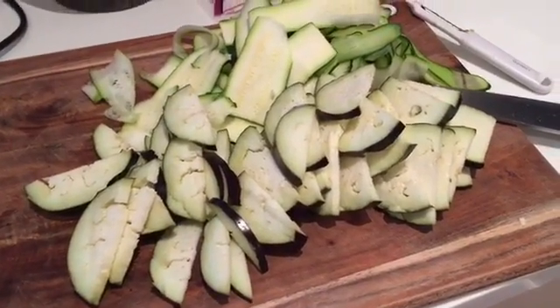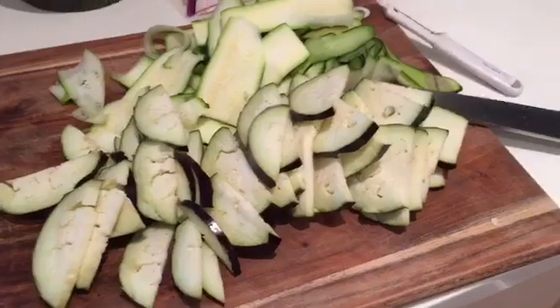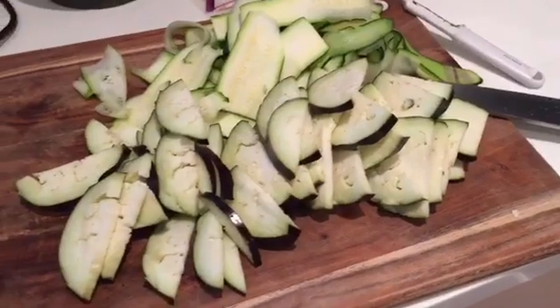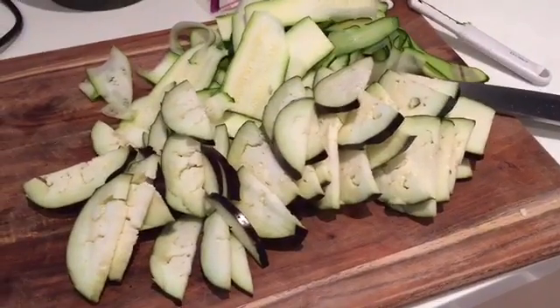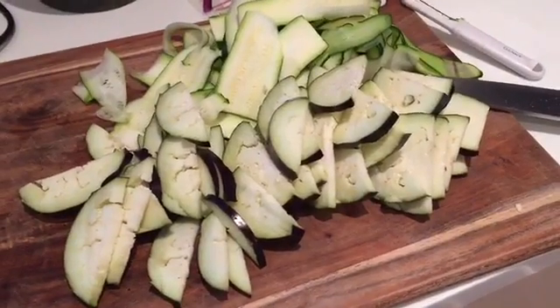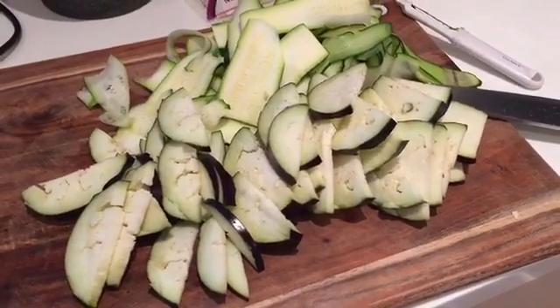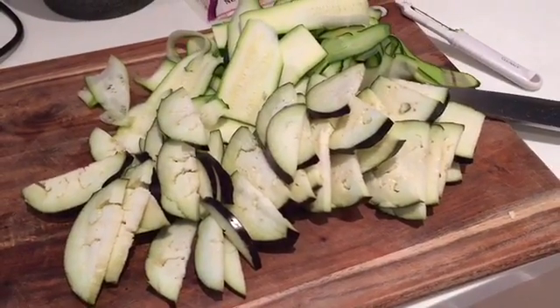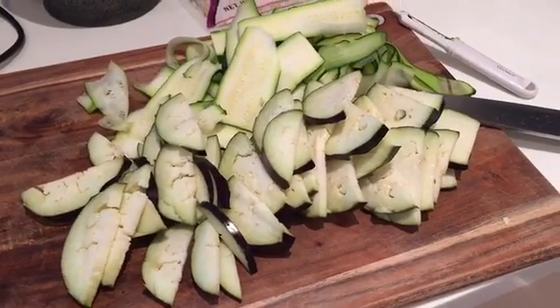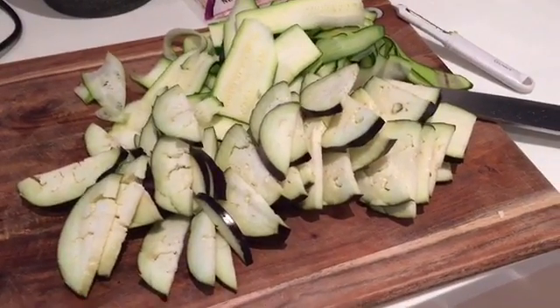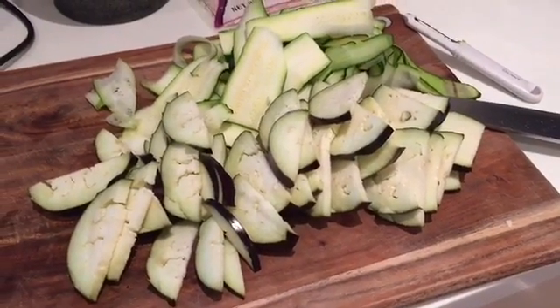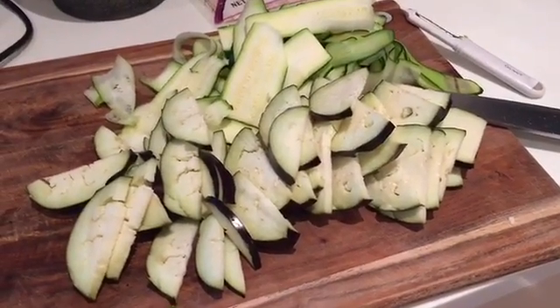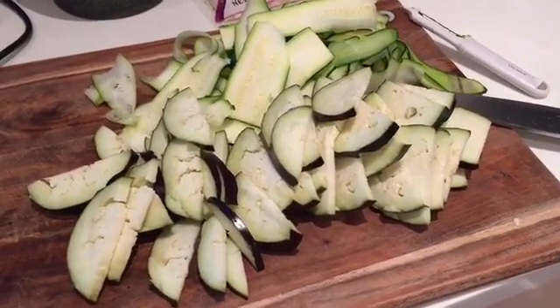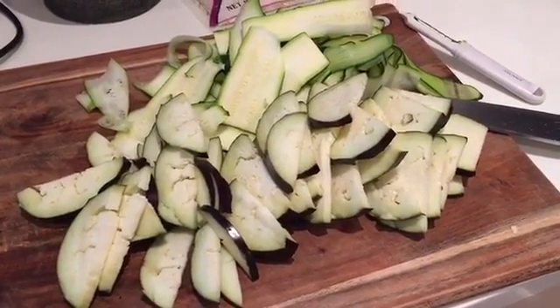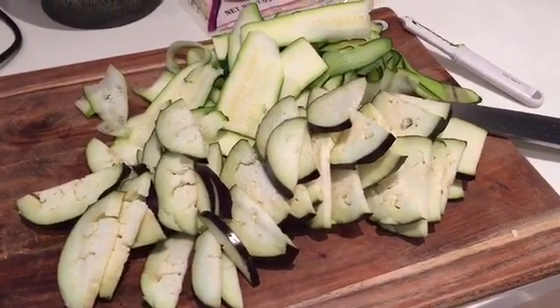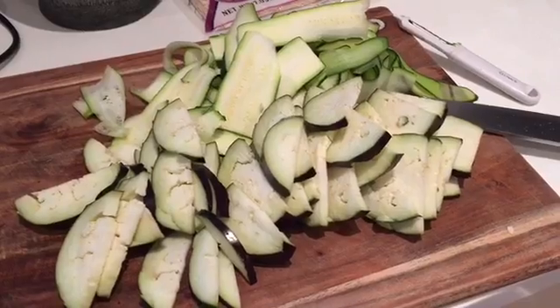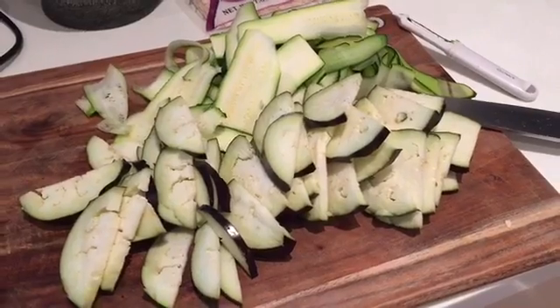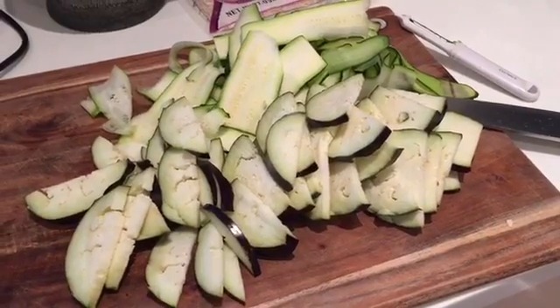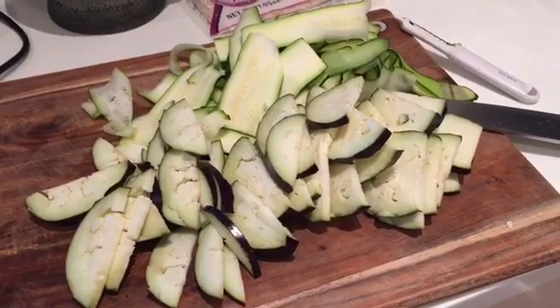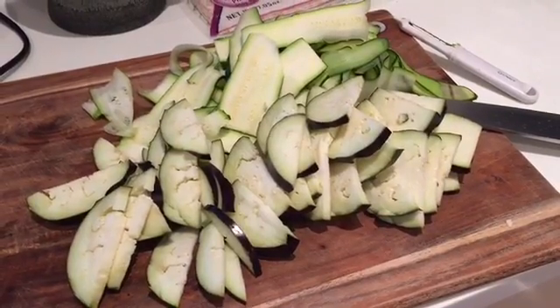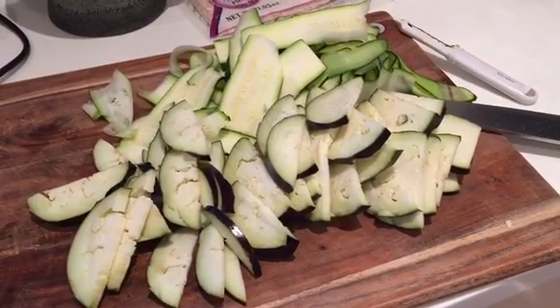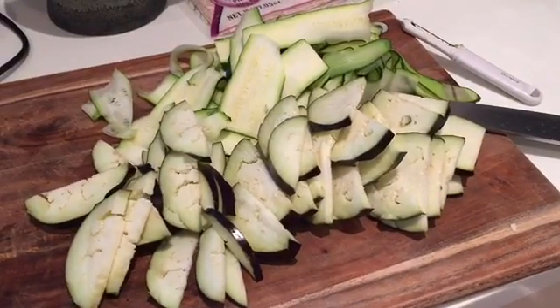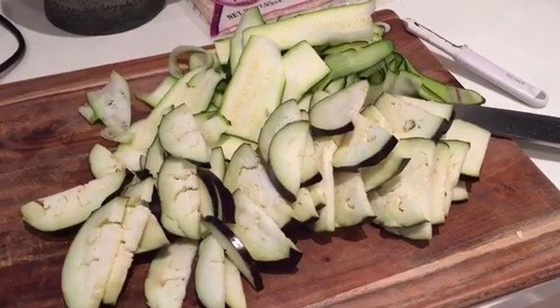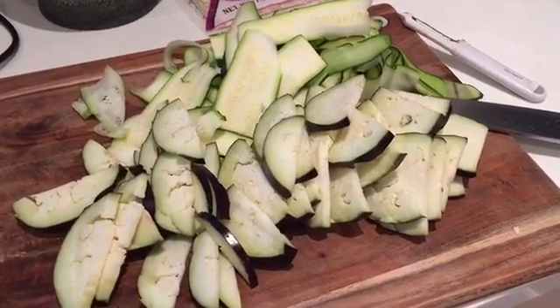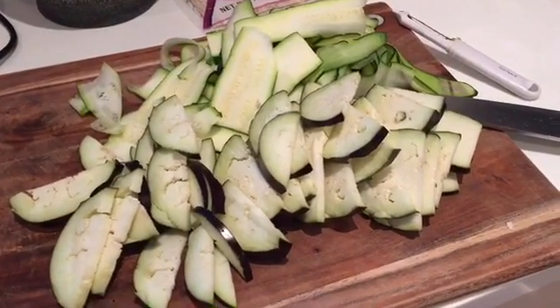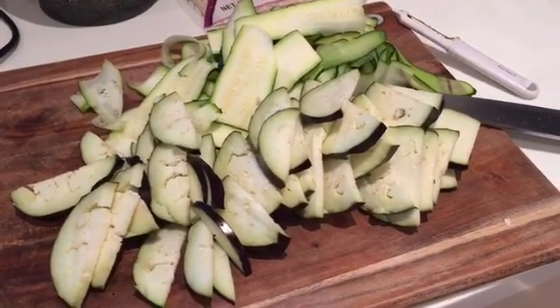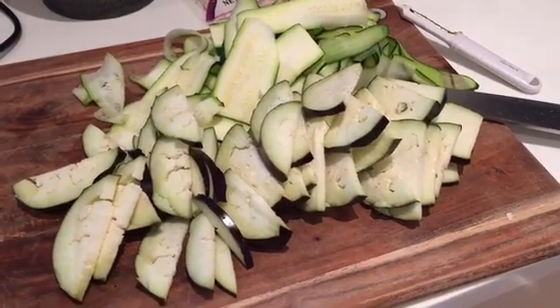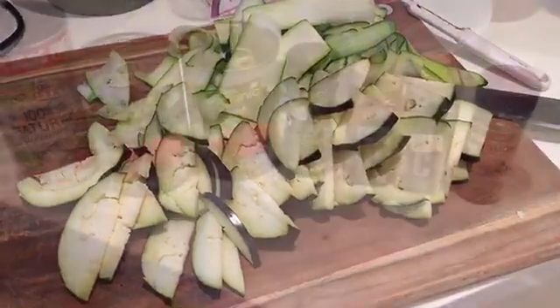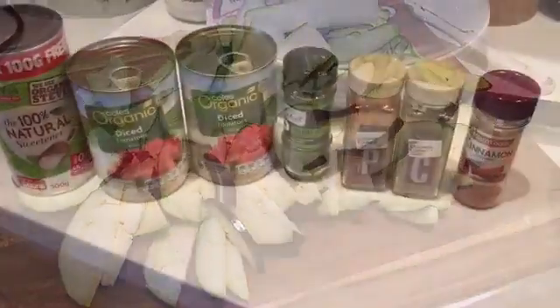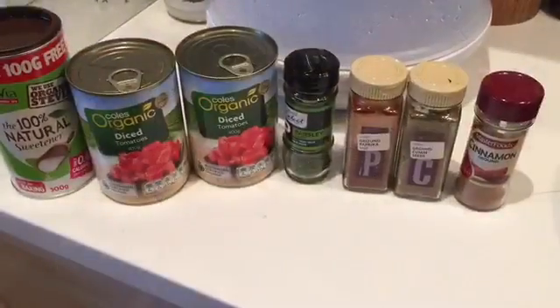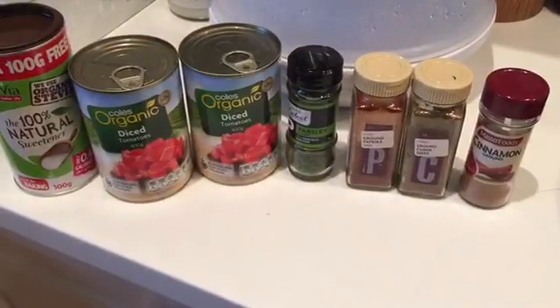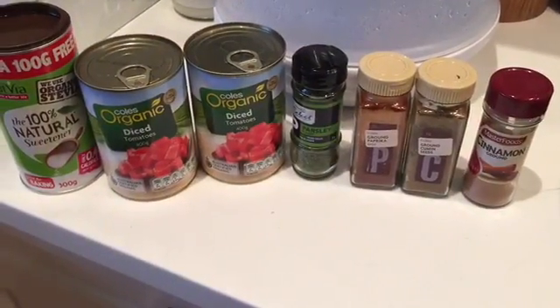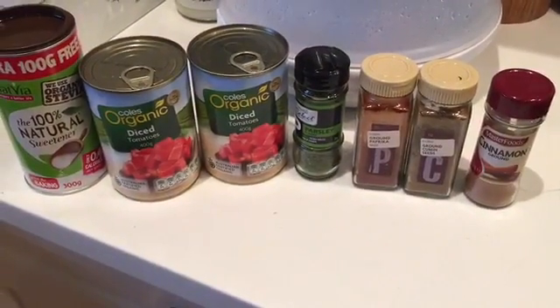Just let it sit until you get your mince ready, basically to let it absorb. Eggplant usually takes a little bit longer to cook than zucchini, so letting it sit and absorb the salt will help with the cooking.